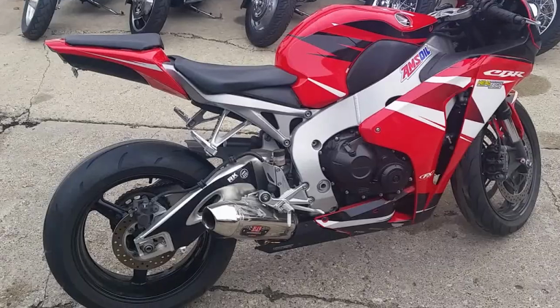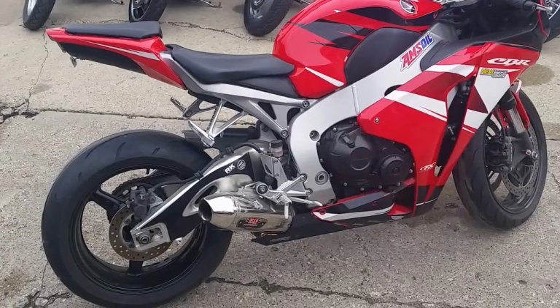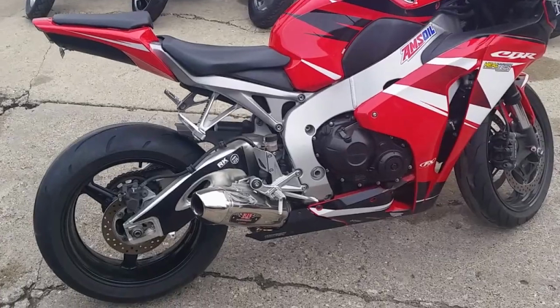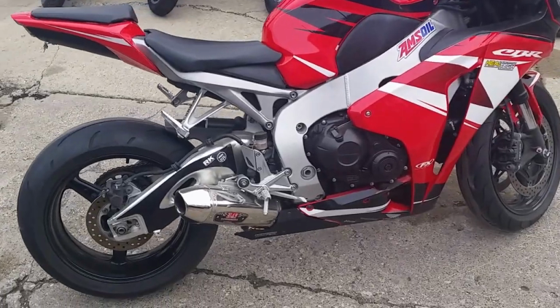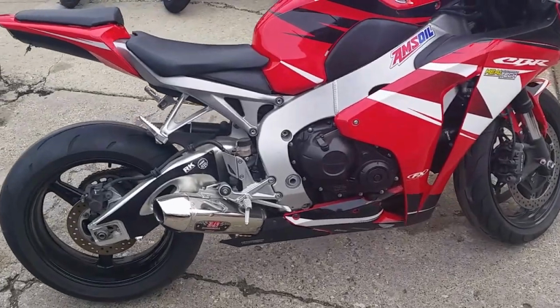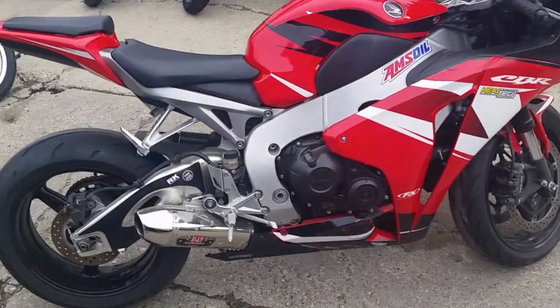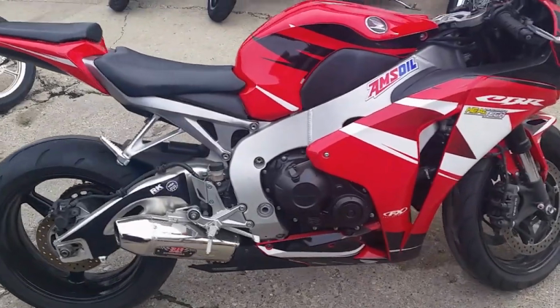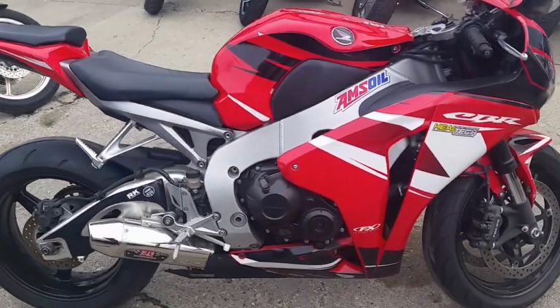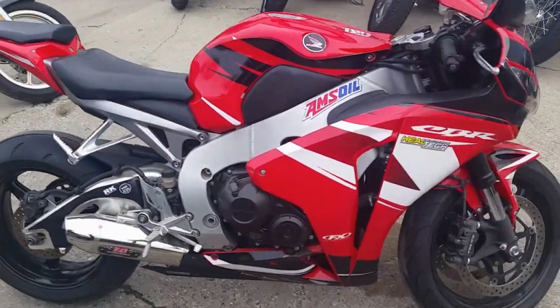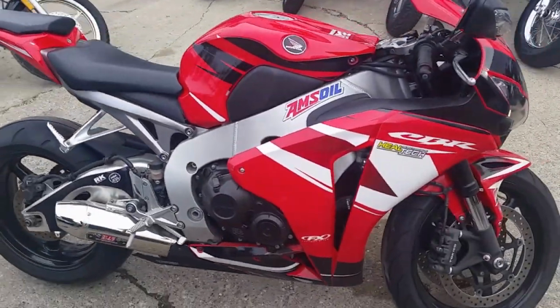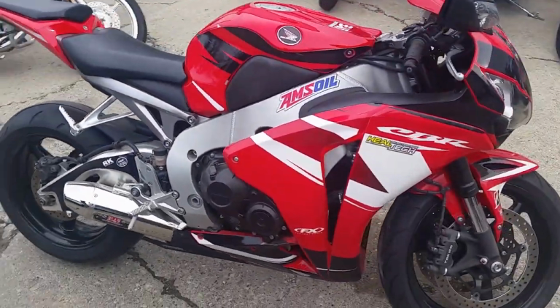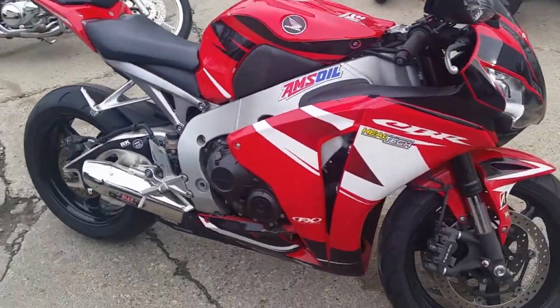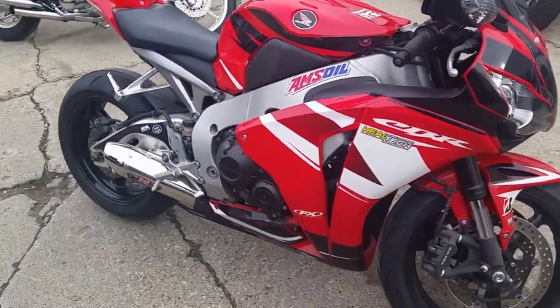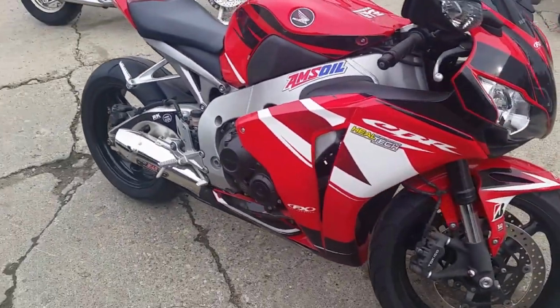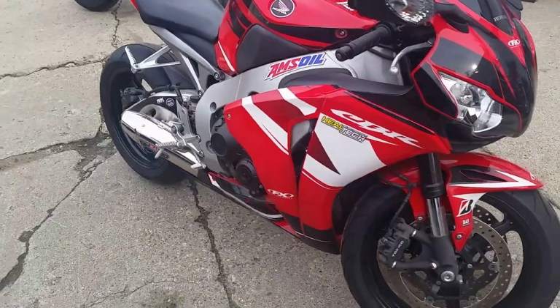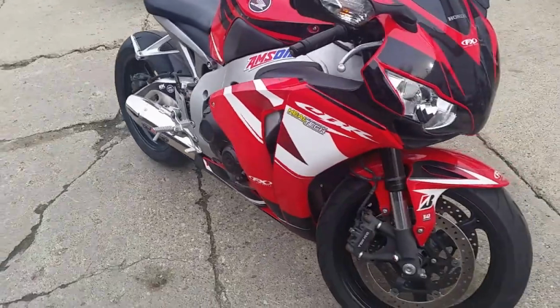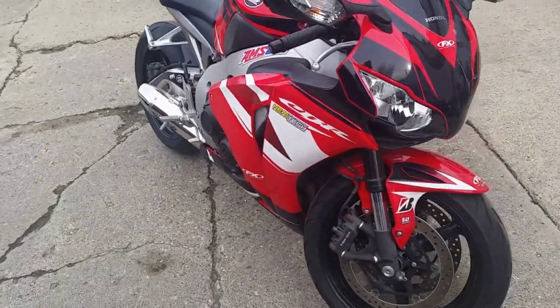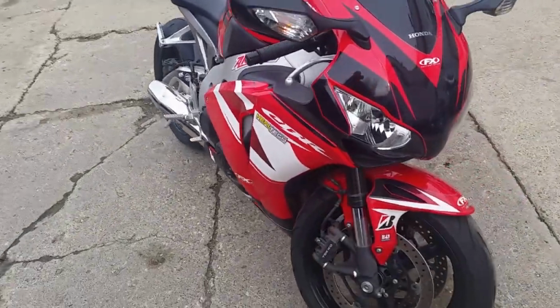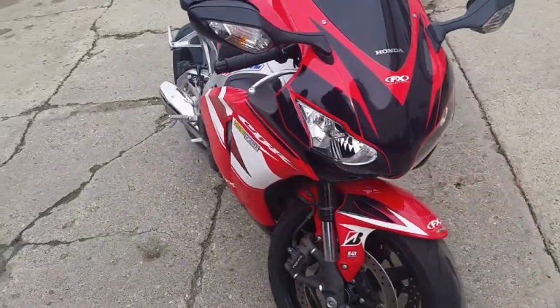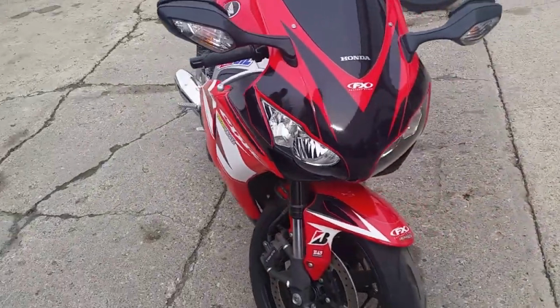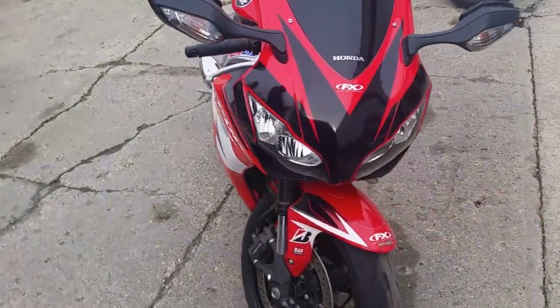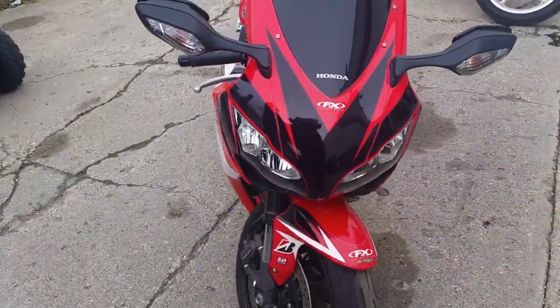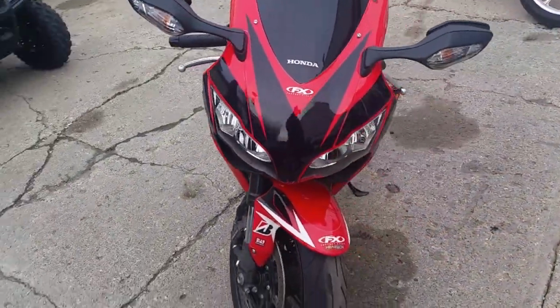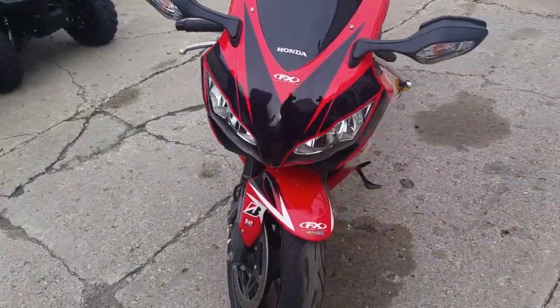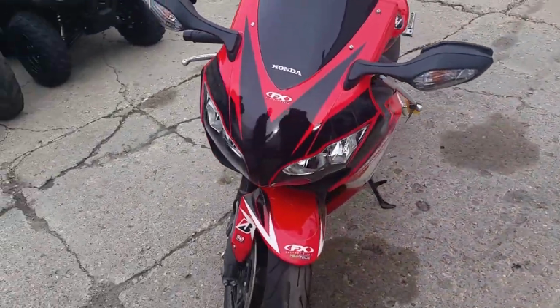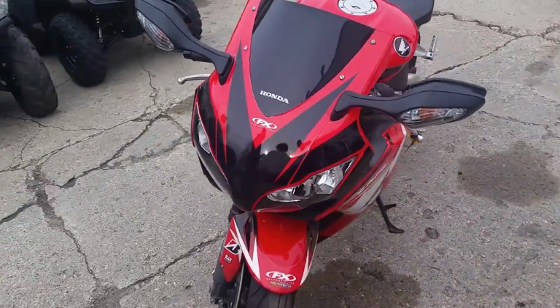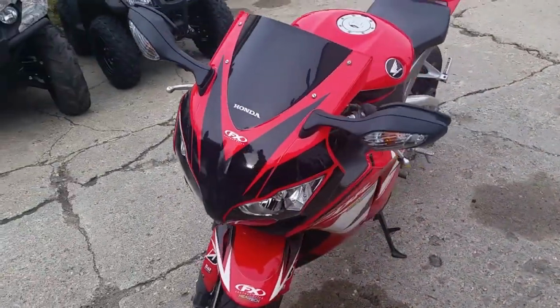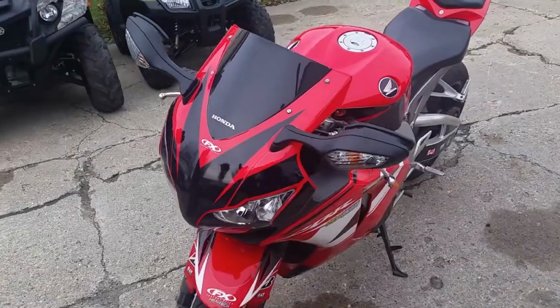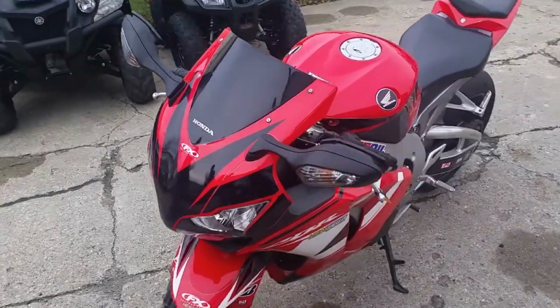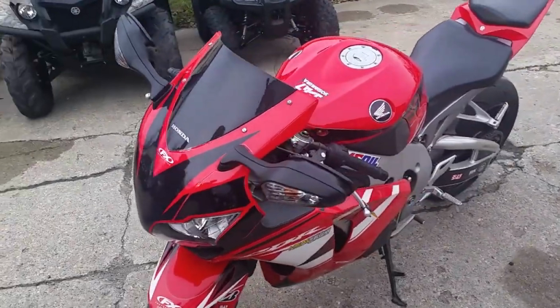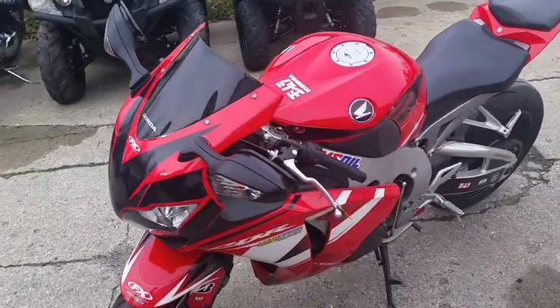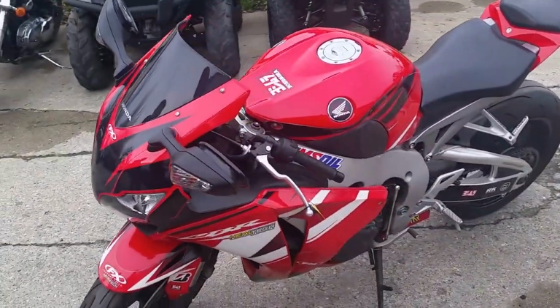It's Approval Power Sports. Today we got a 2011 CBR 1000 — one clean, fast, good-looking bike. It comes in the red paint scheme and it's got a Yoshimura exhaust that makes this bike sound even better than it looks.